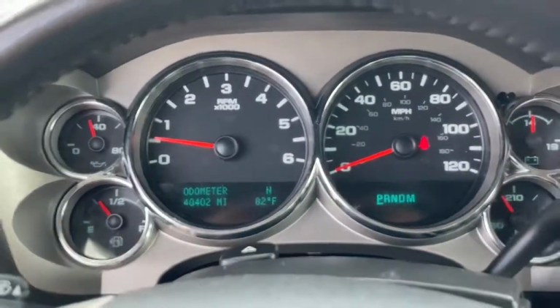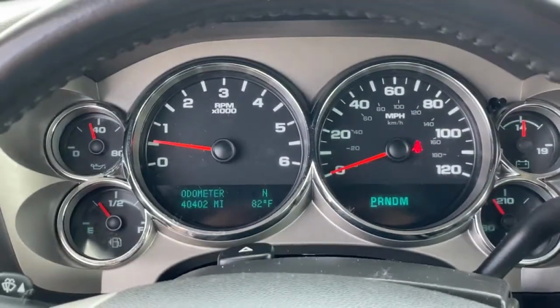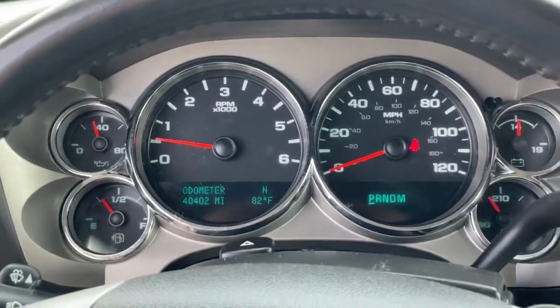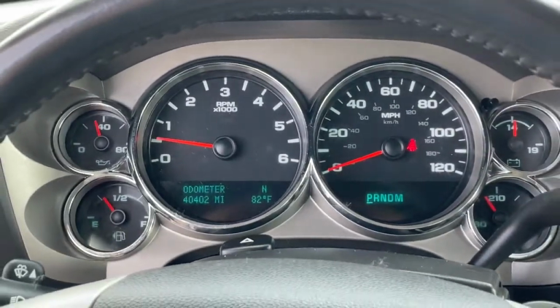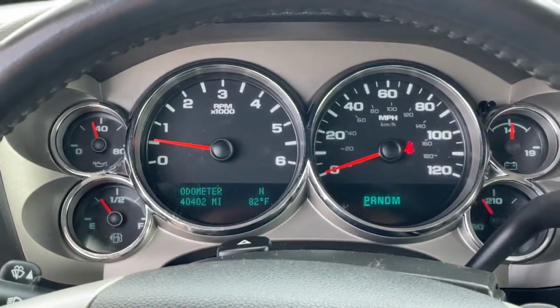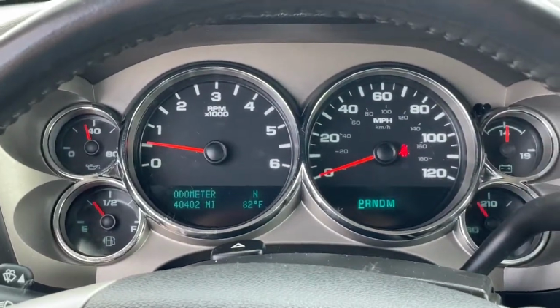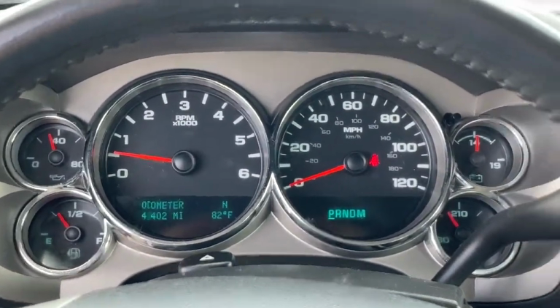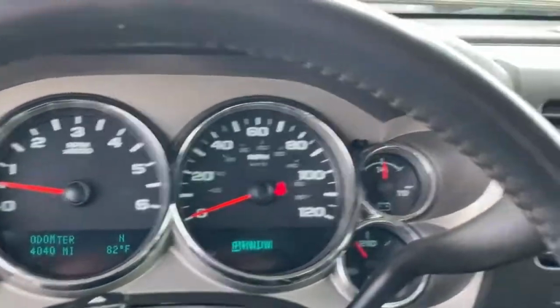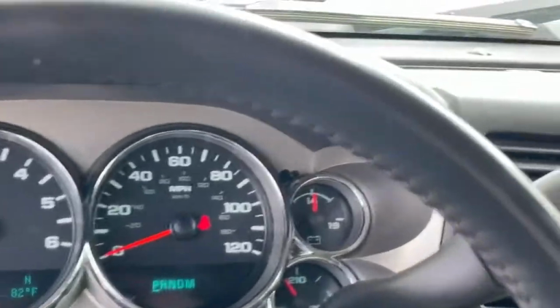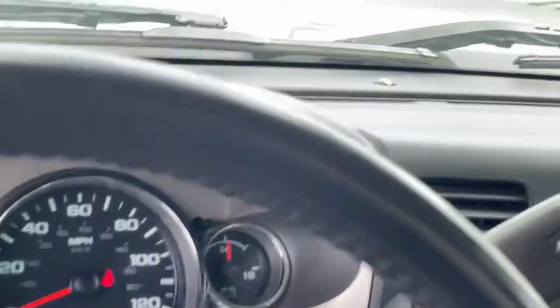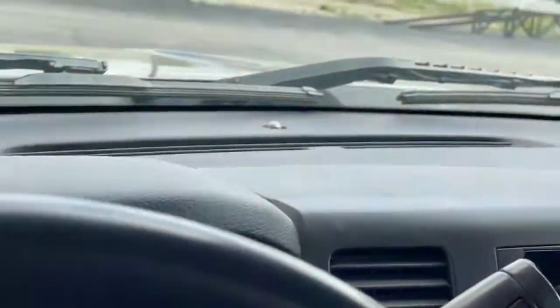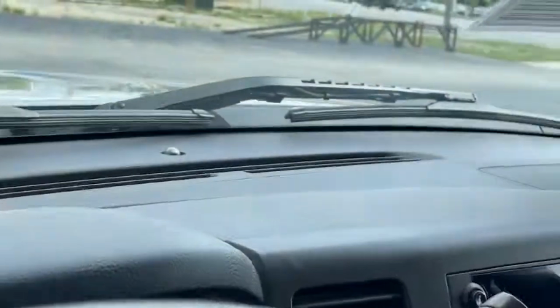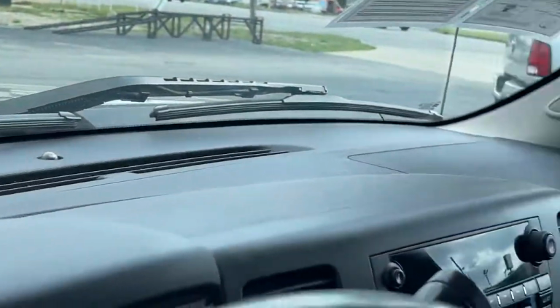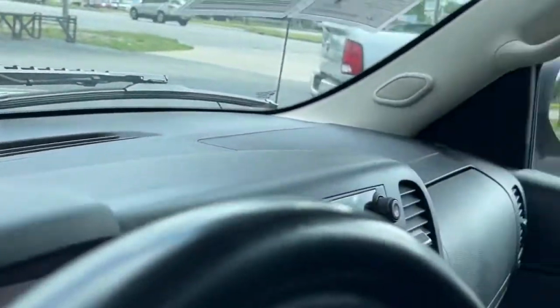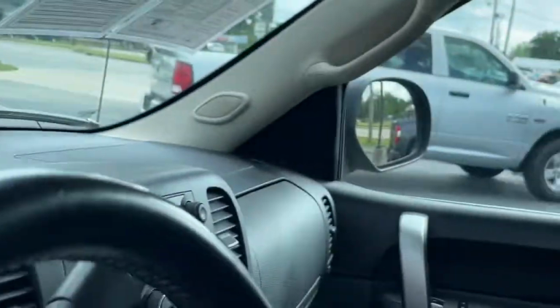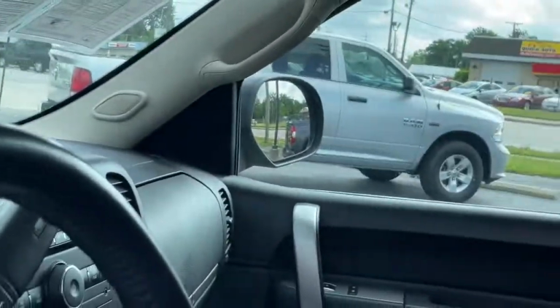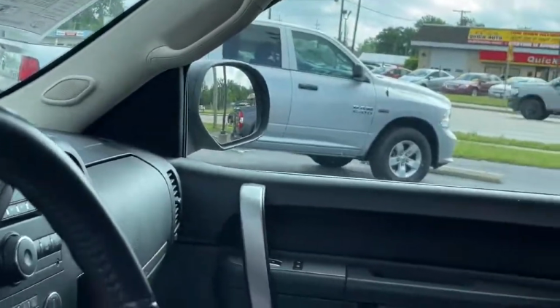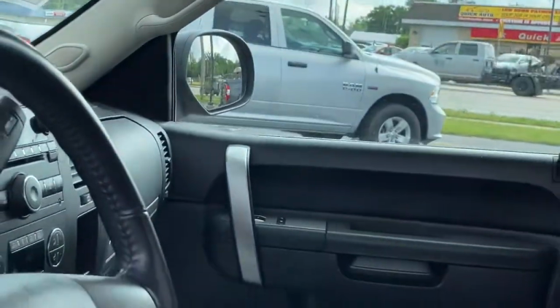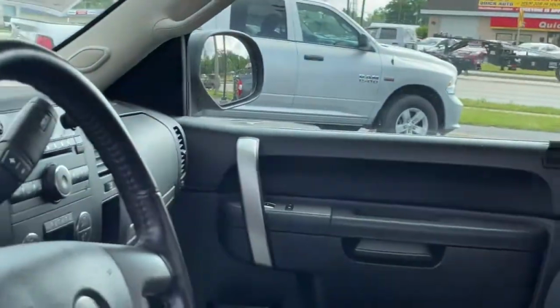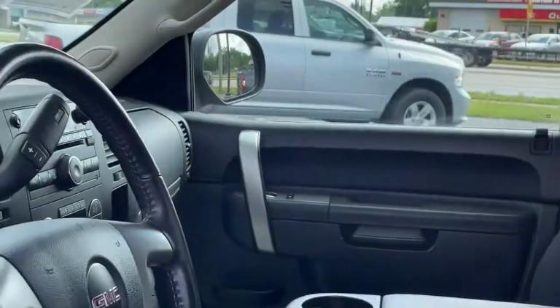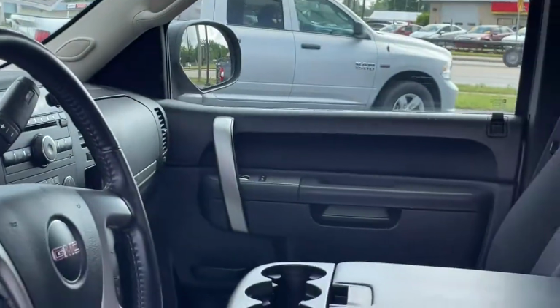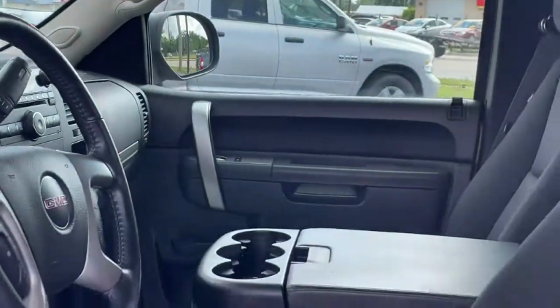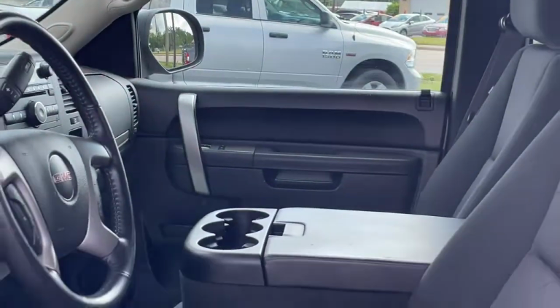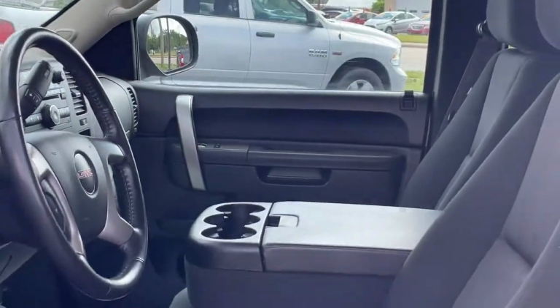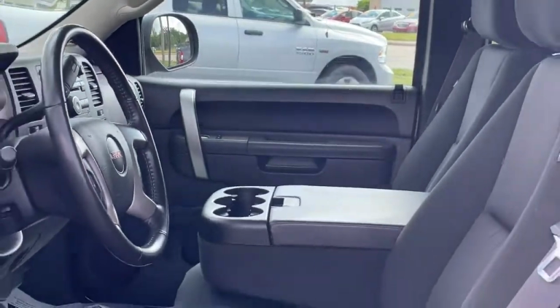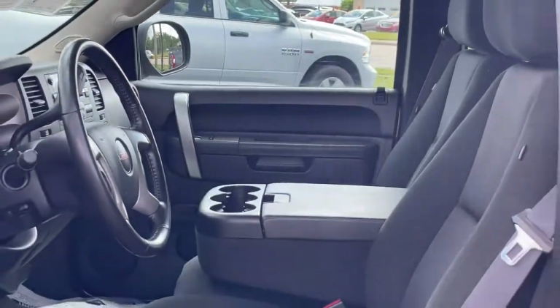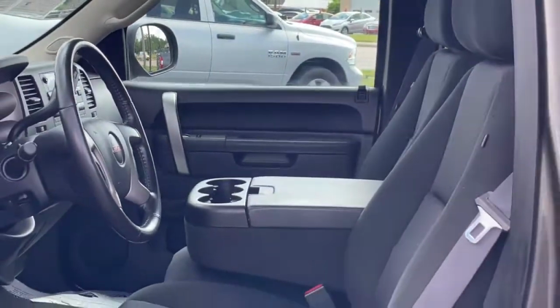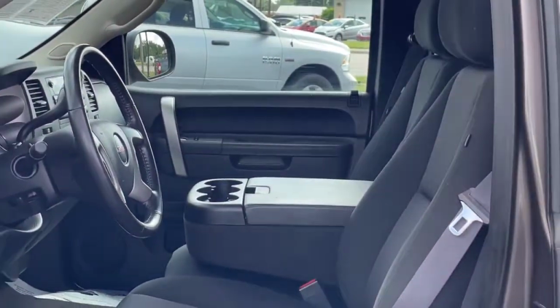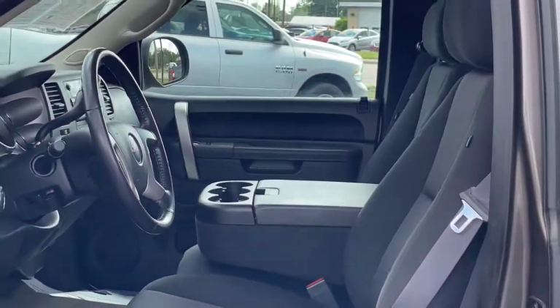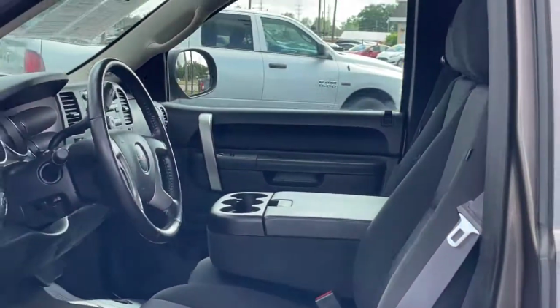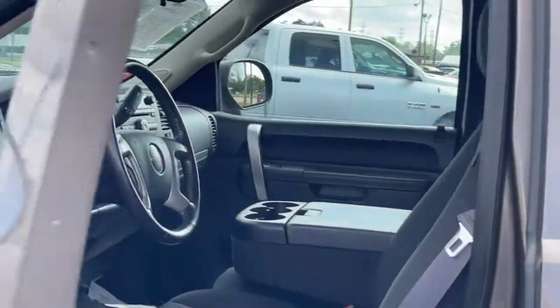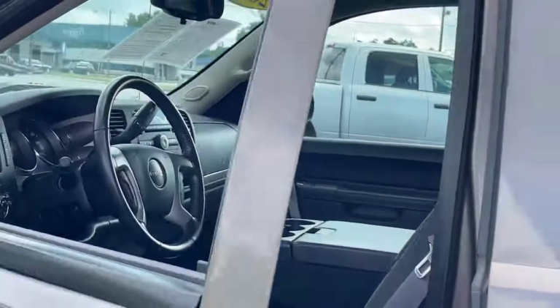This vehicle is waiting for you at the intersection of comfort and style. Come in for a fun and easy test drive. Our team will make it the best part of your day.